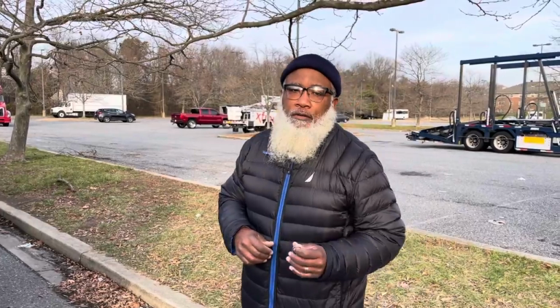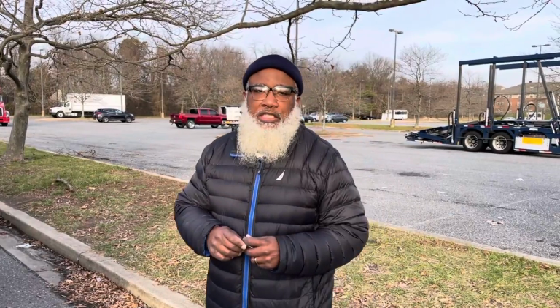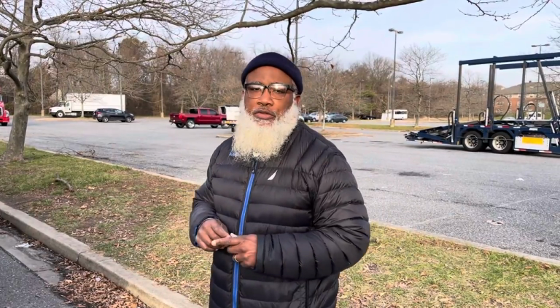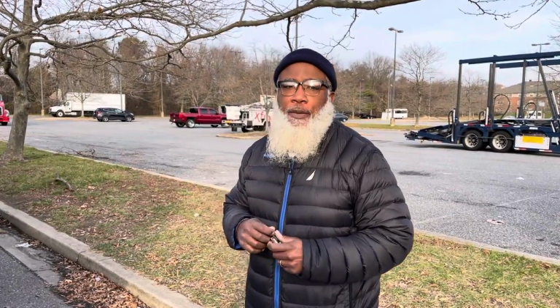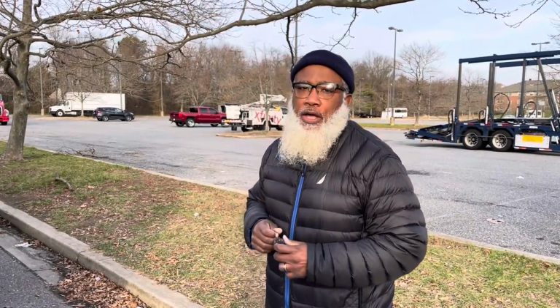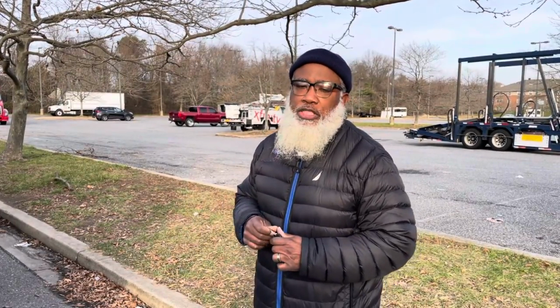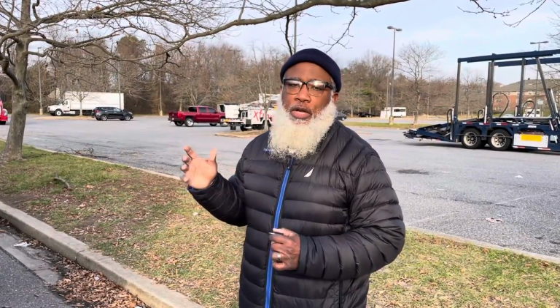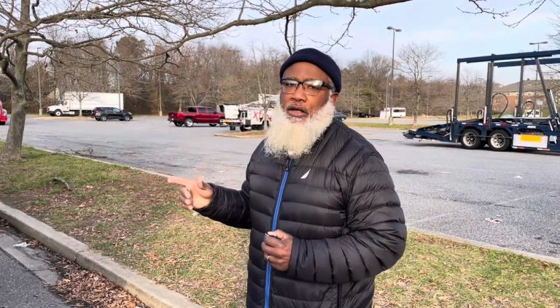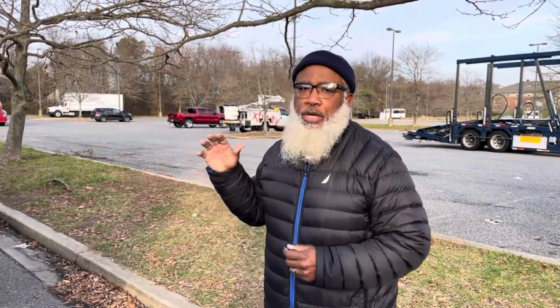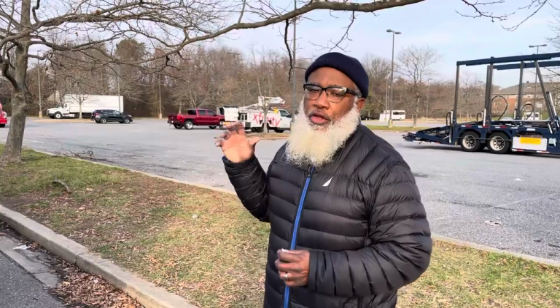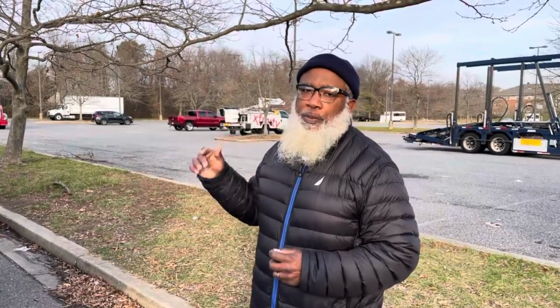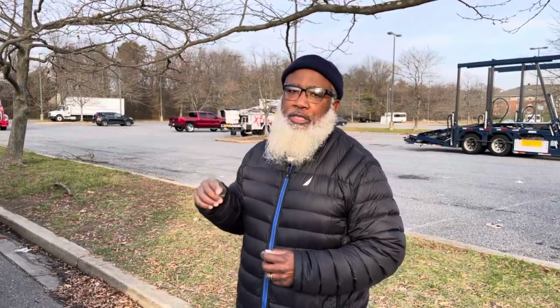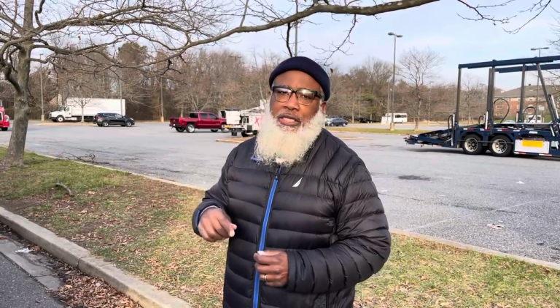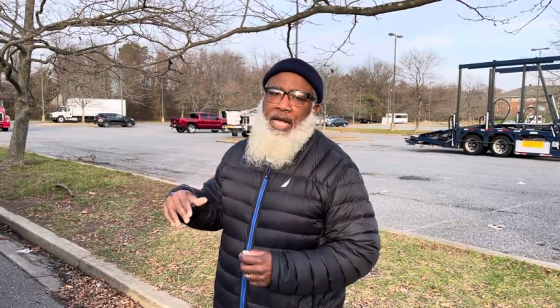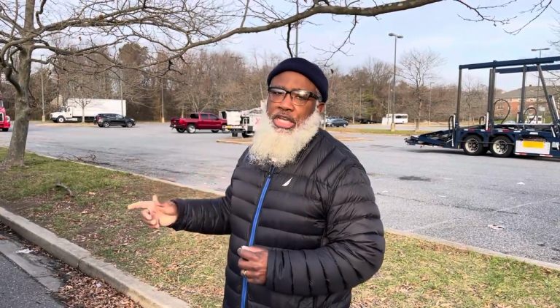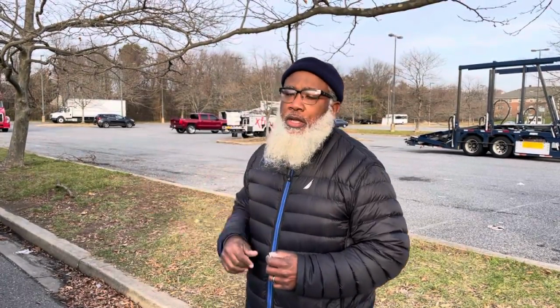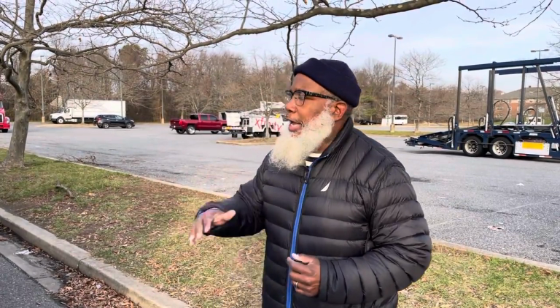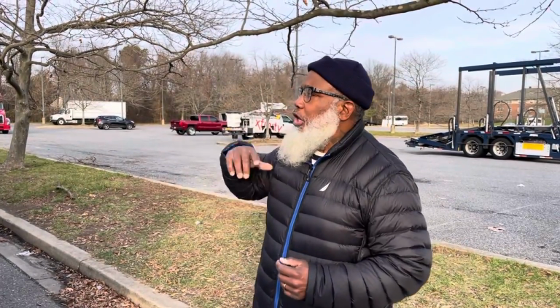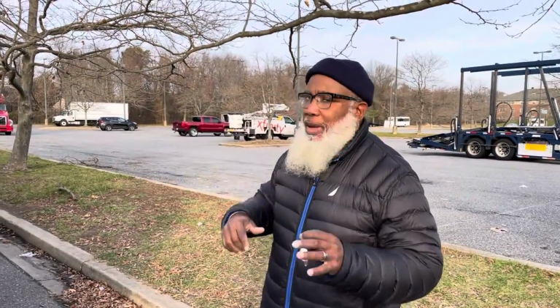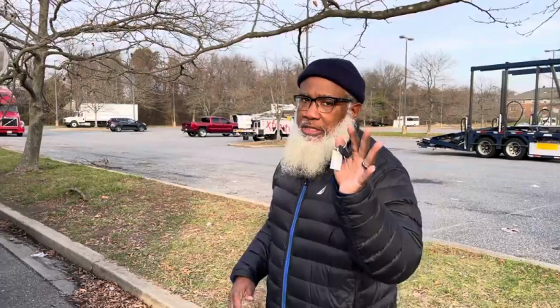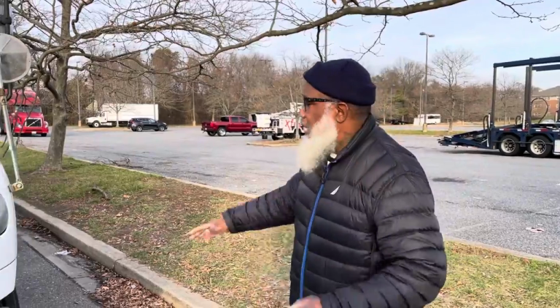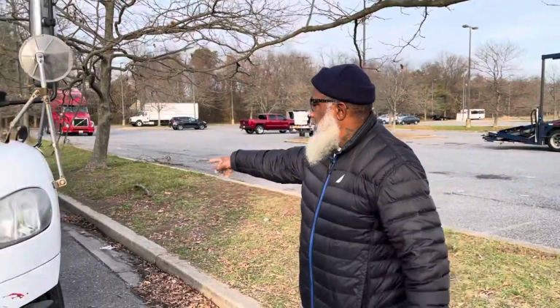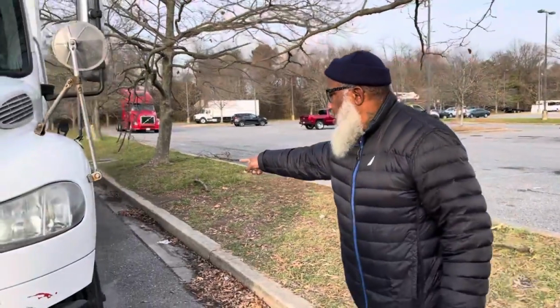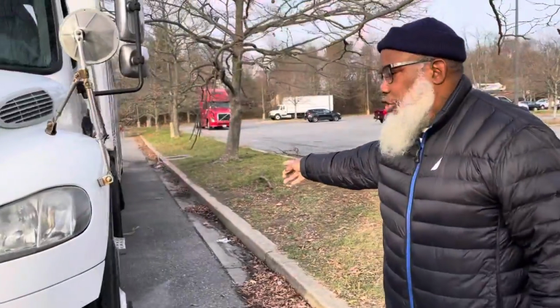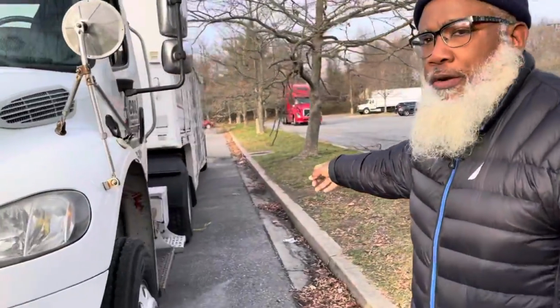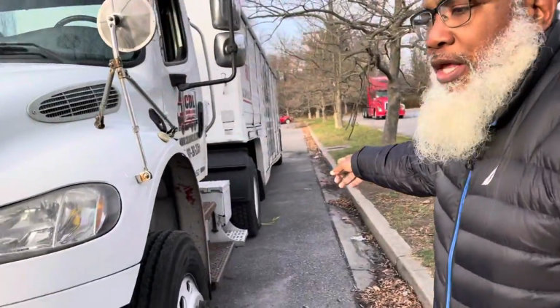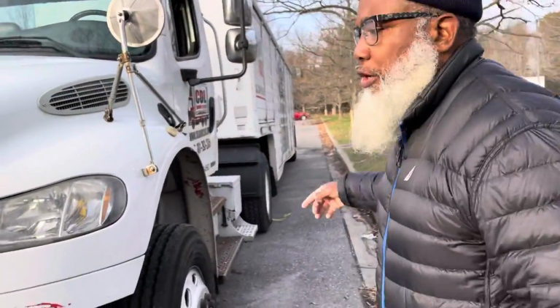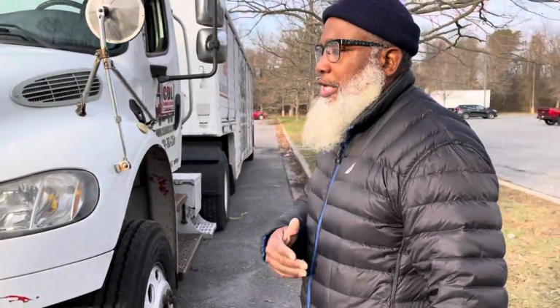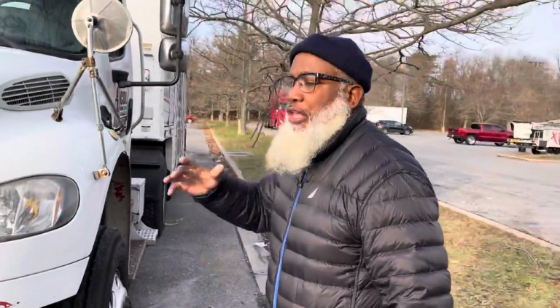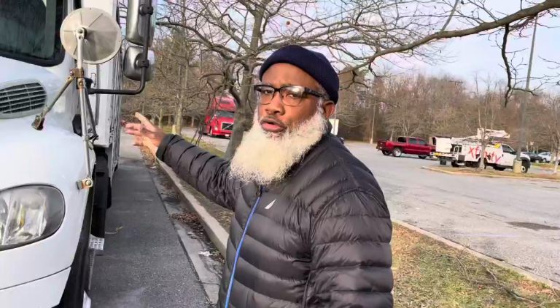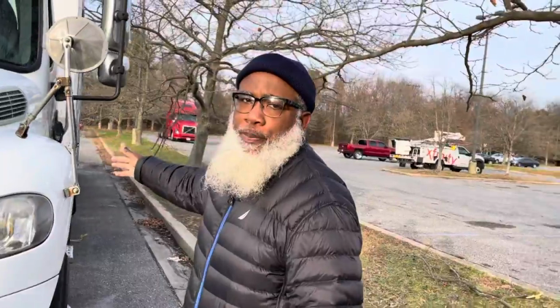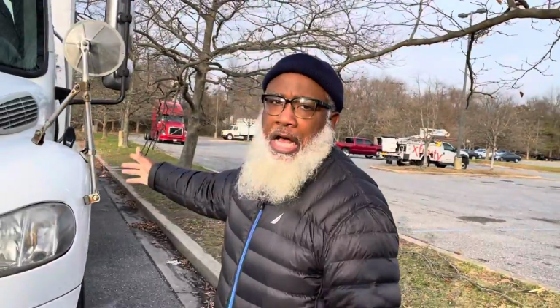All right, this is Jeff Mills from CDL Book Club doing the greatest pre-trip inspection master edition. I'm going to start with my keys in my pocket, my wheel is chalked, and I'm going to enter the vehicle using three points of contact.